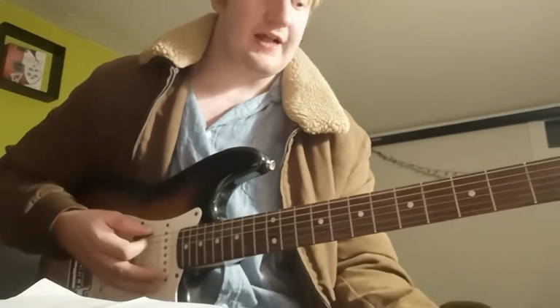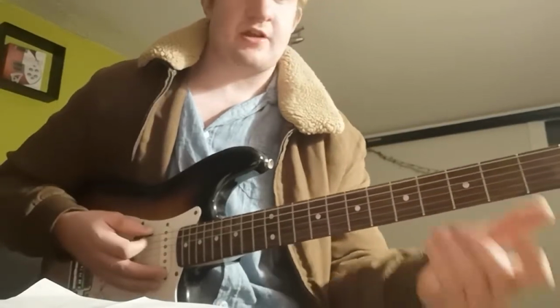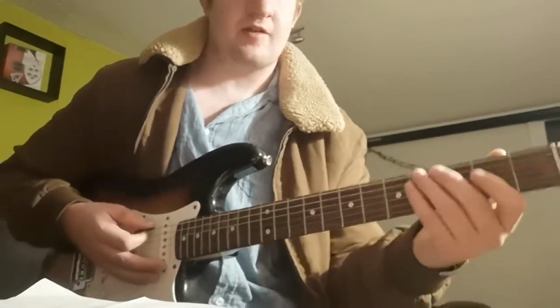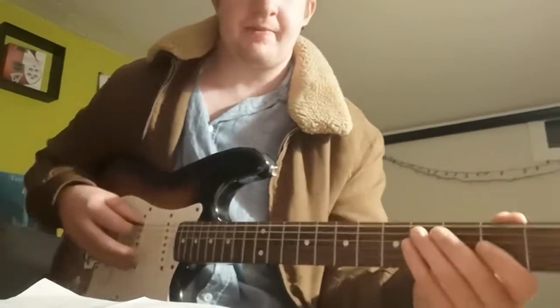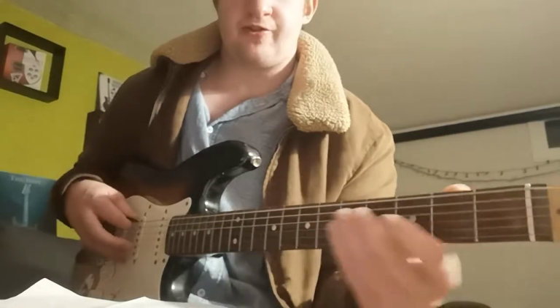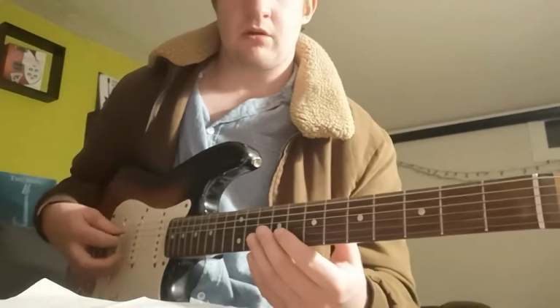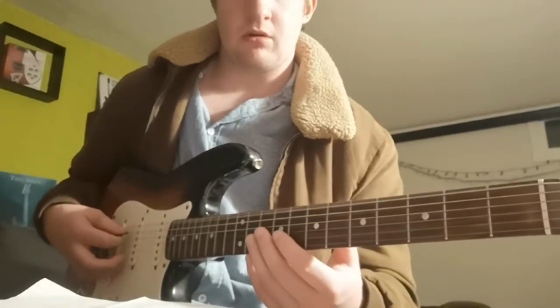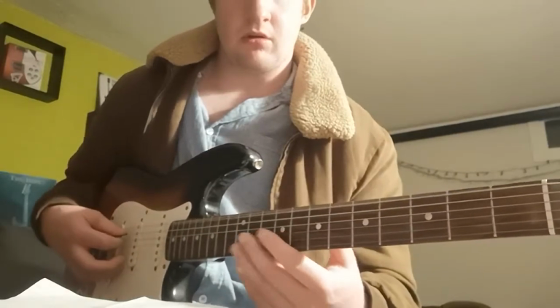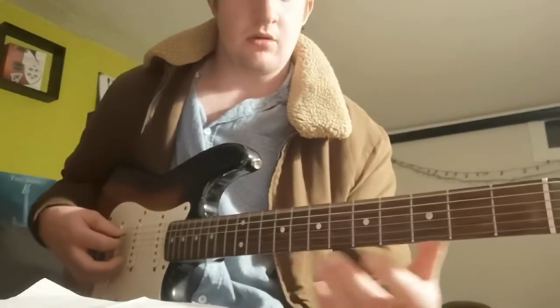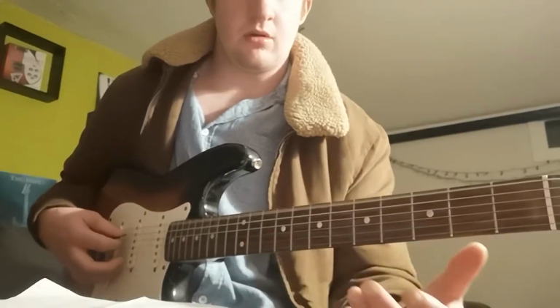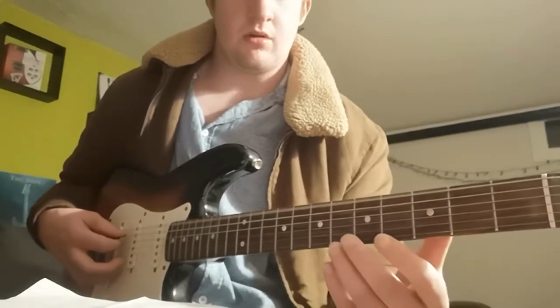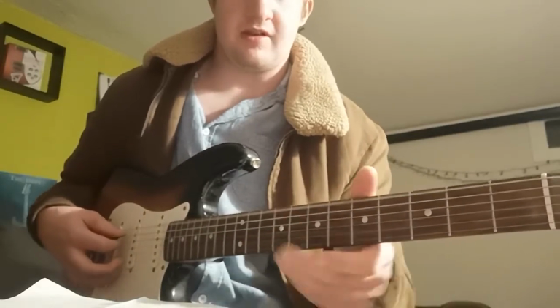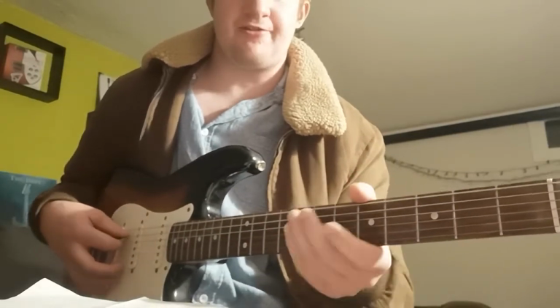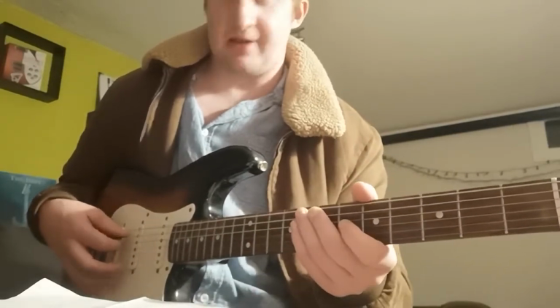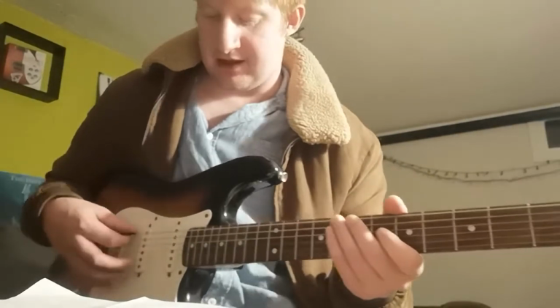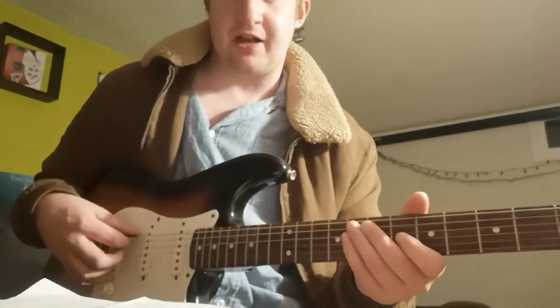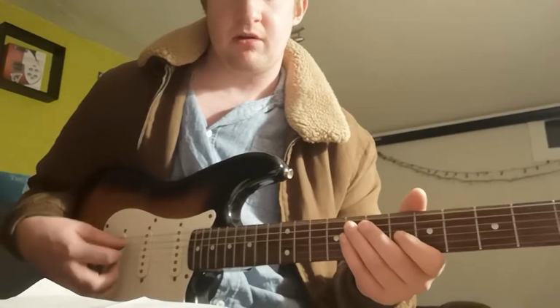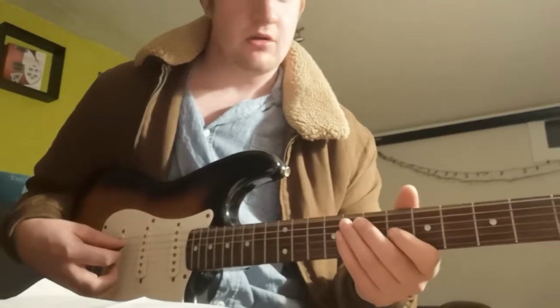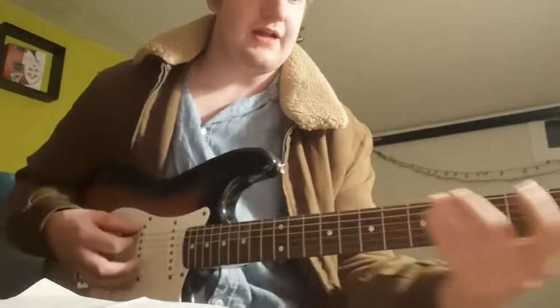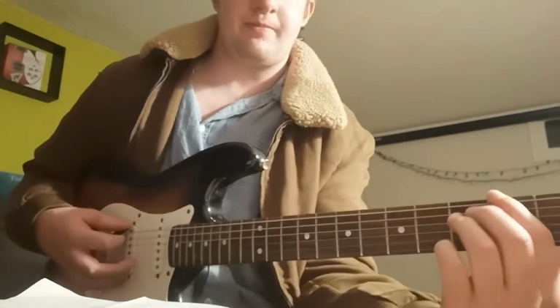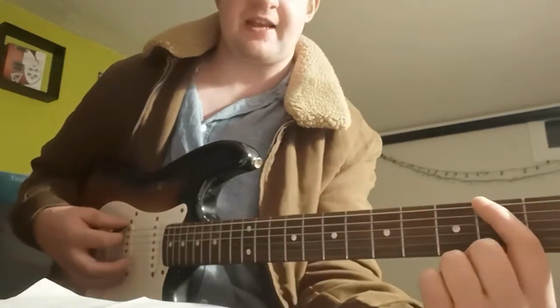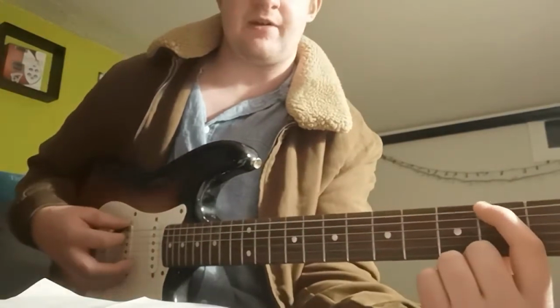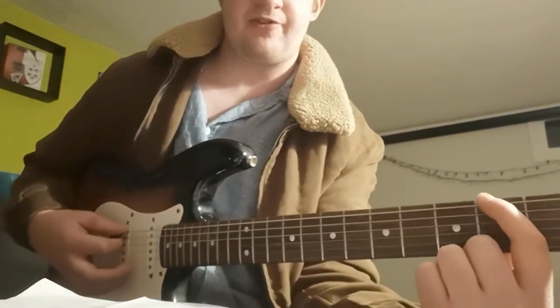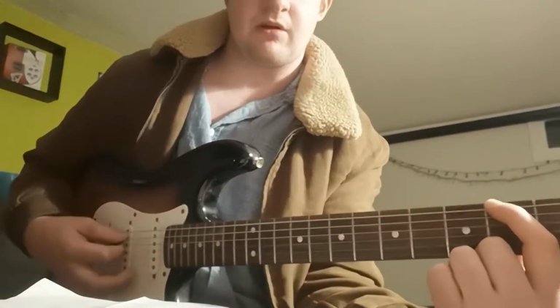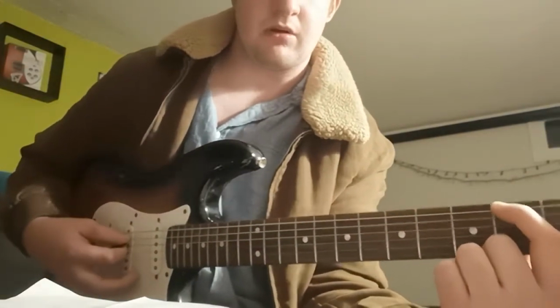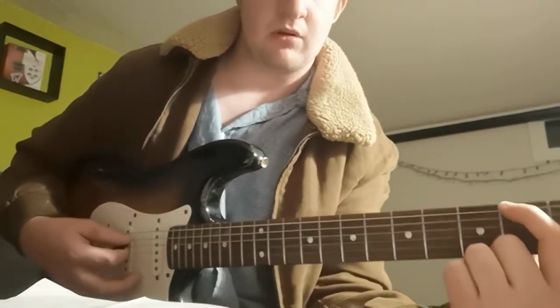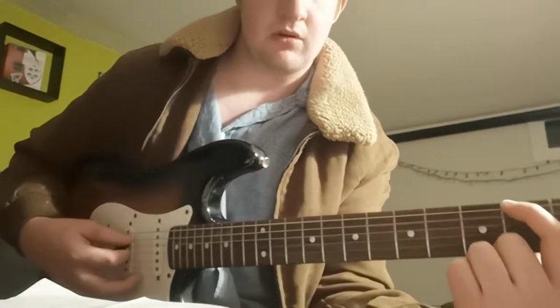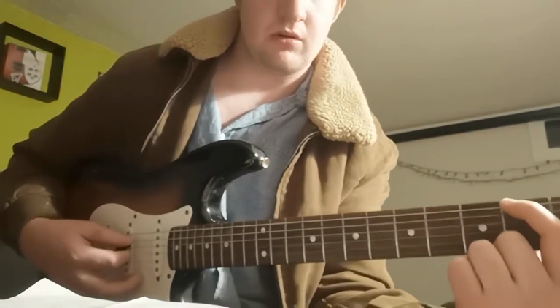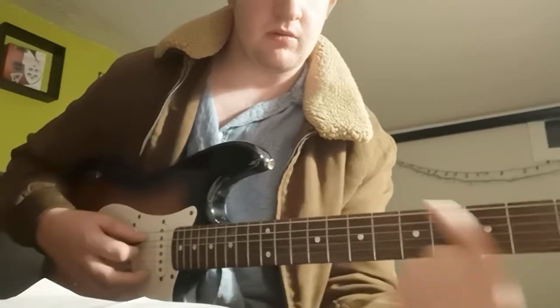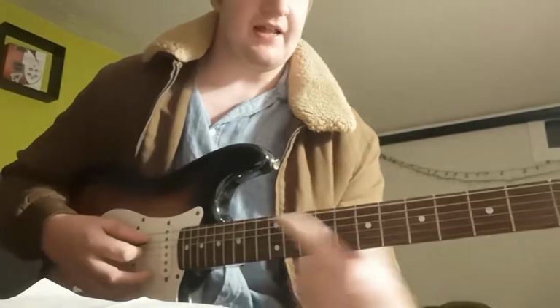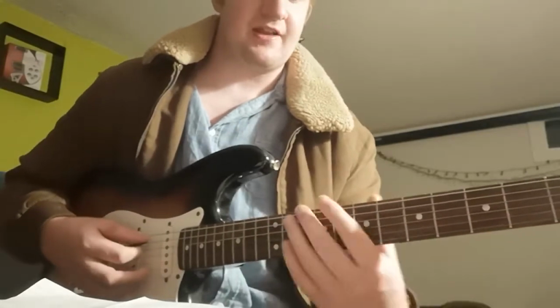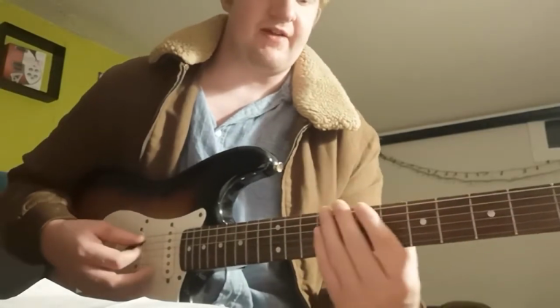And then you're going to go to an open E string — so literally just playing the E string open. And then you're playing the 2nd fret on the low E string, and then back into the riff.